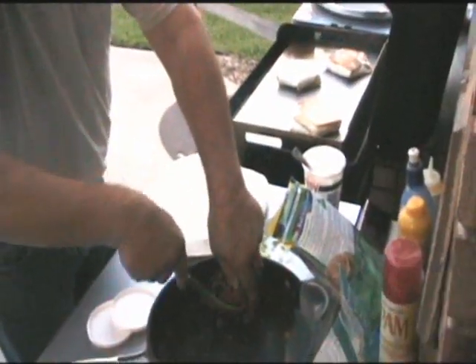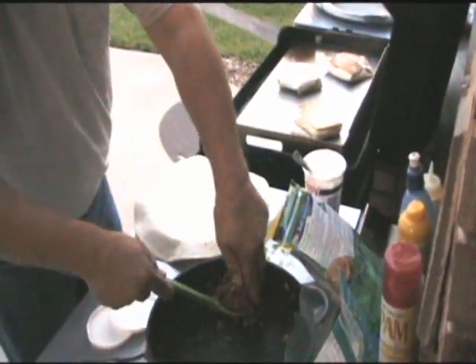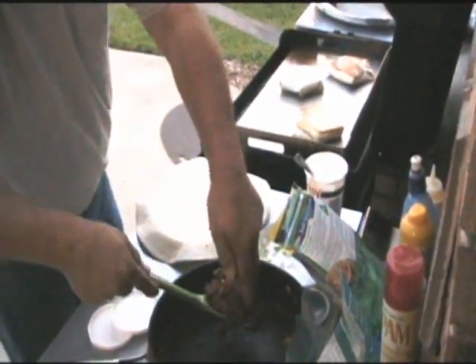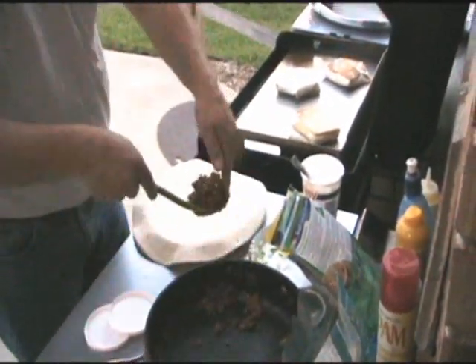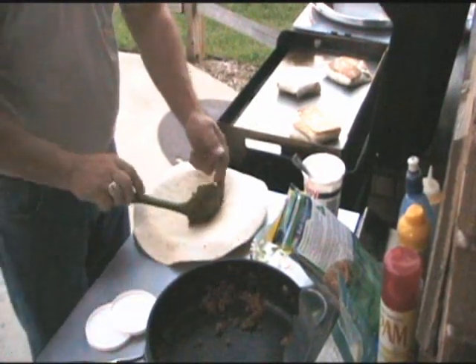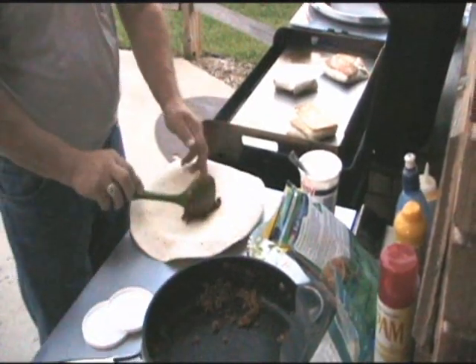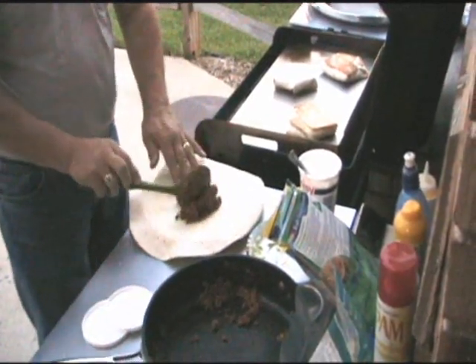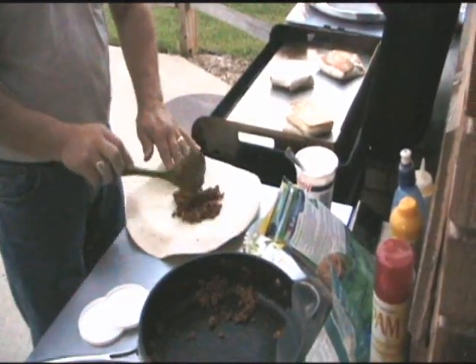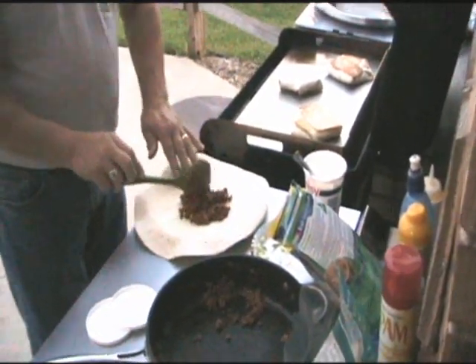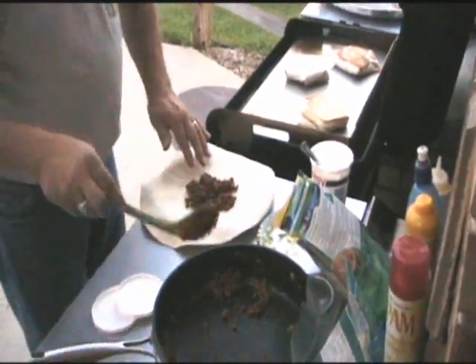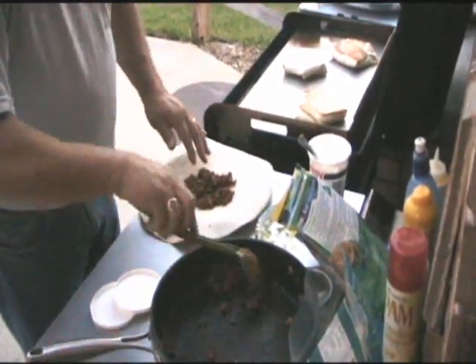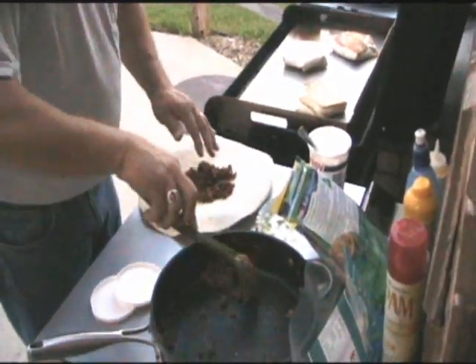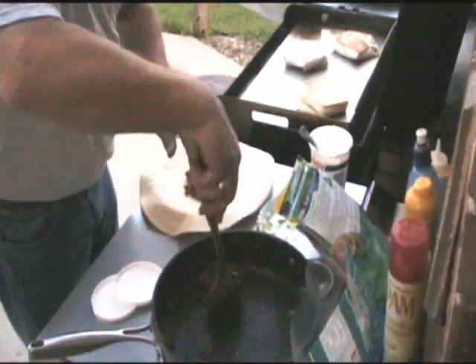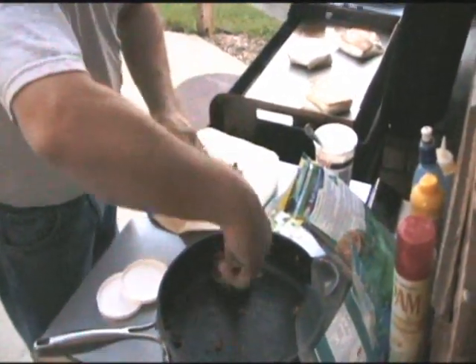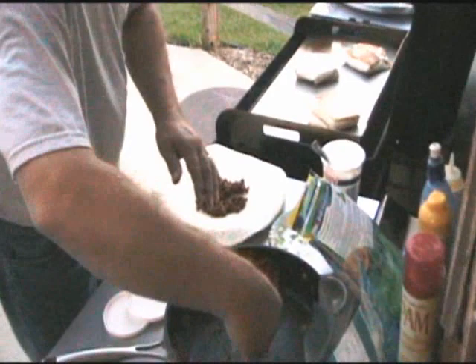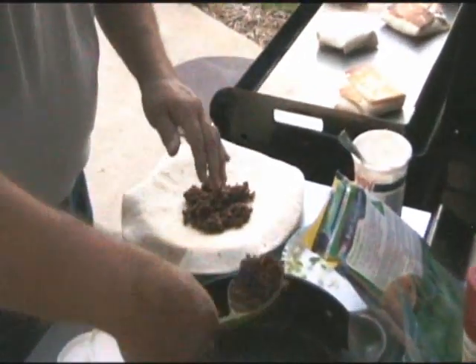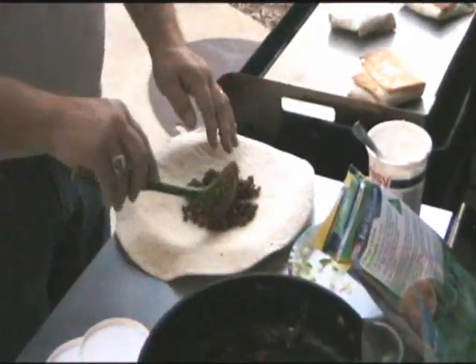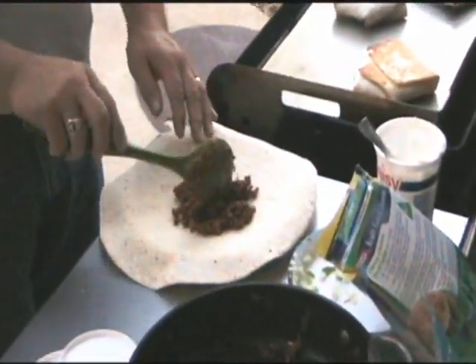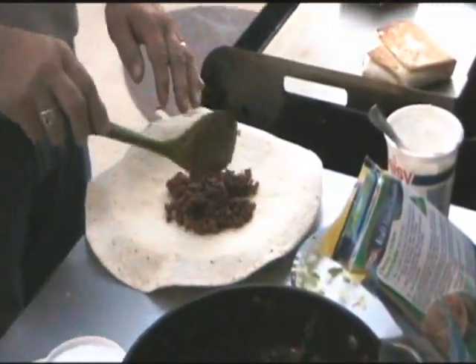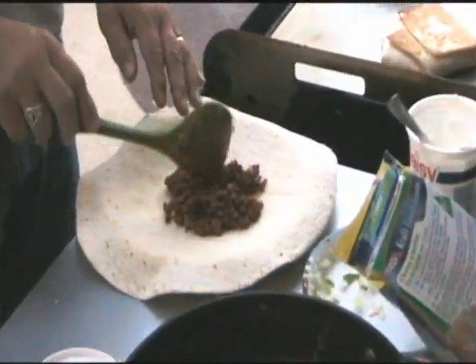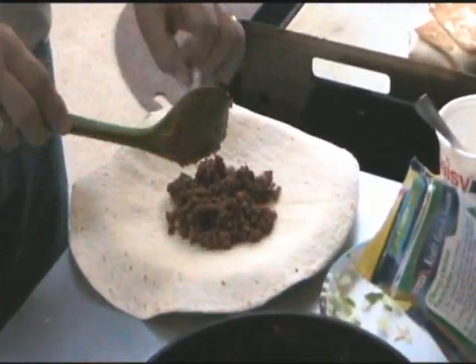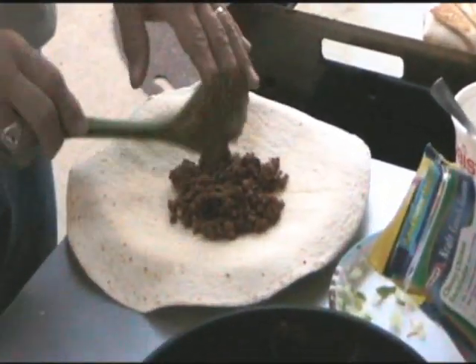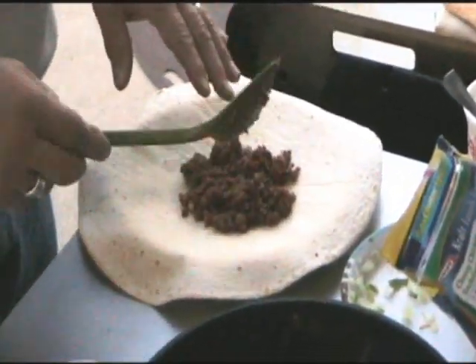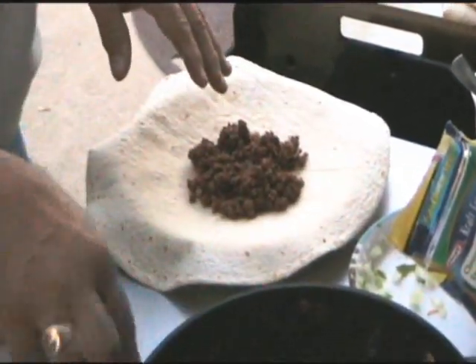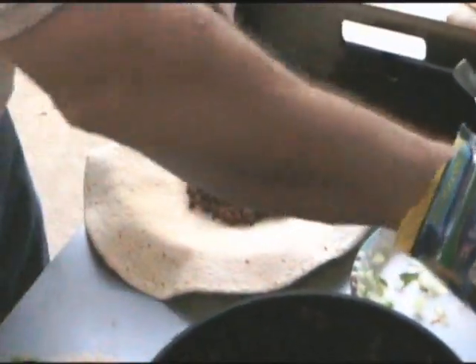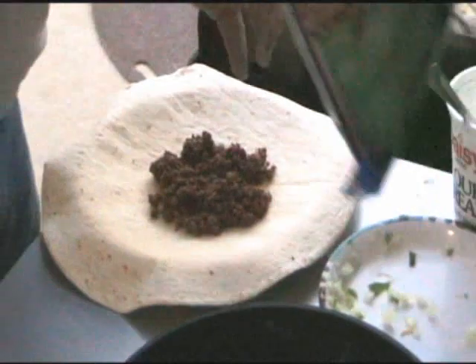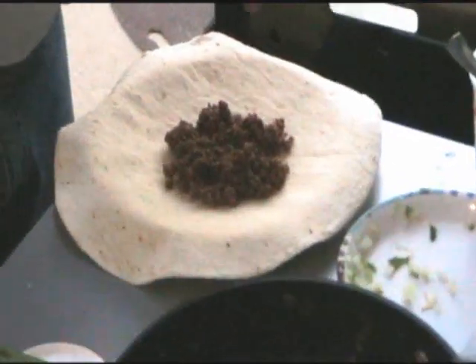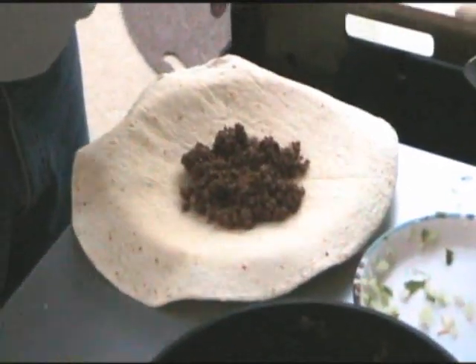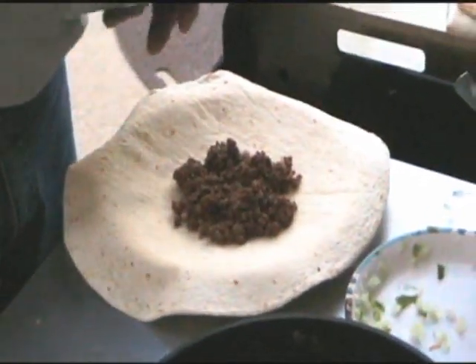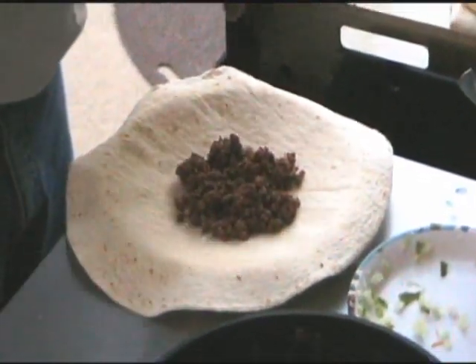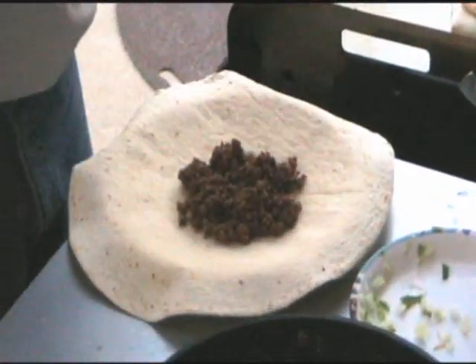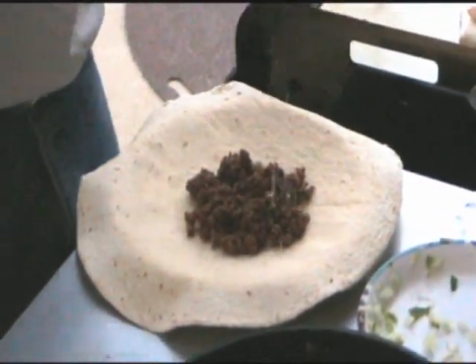I'm going to show you this again. First, put the meat on, spread it out just a little bit — looks like we're finishing up the last of that pot. Then we'll grab the cheese and put the cheese on it.